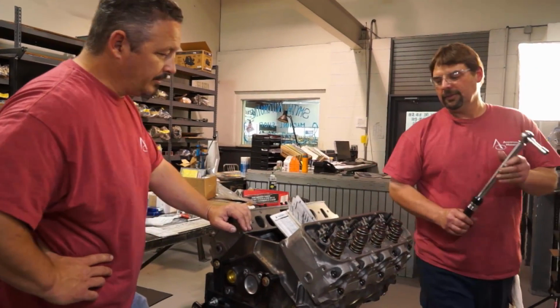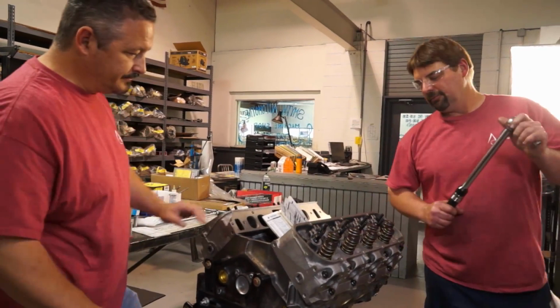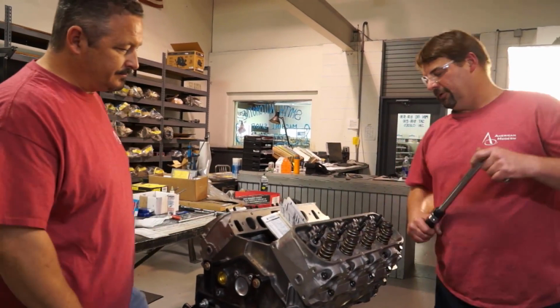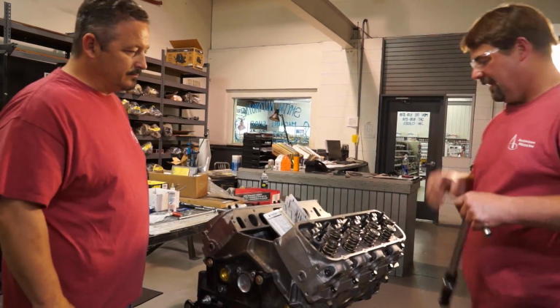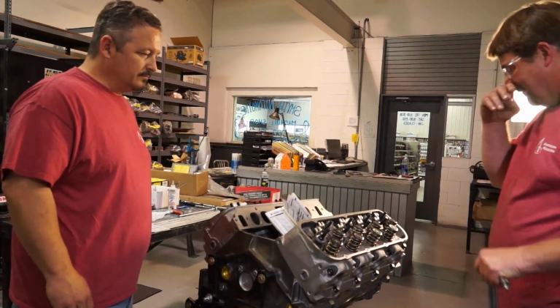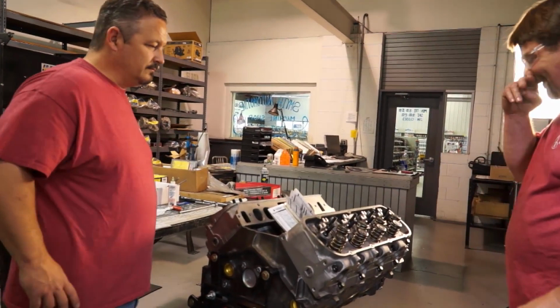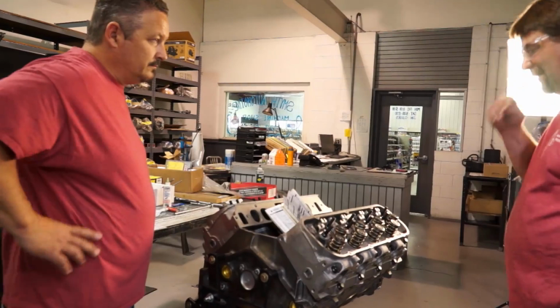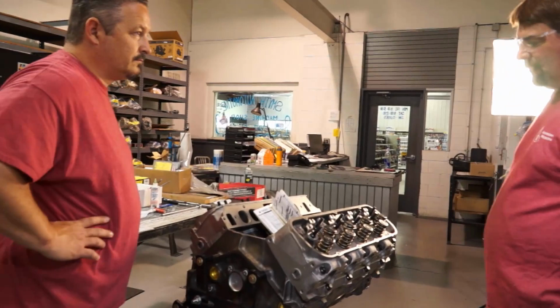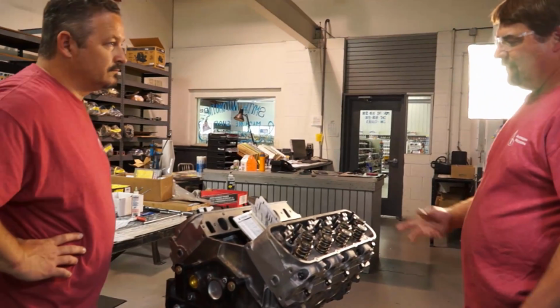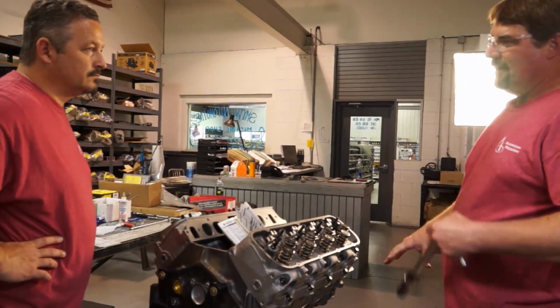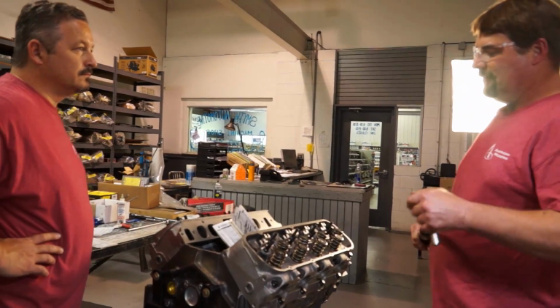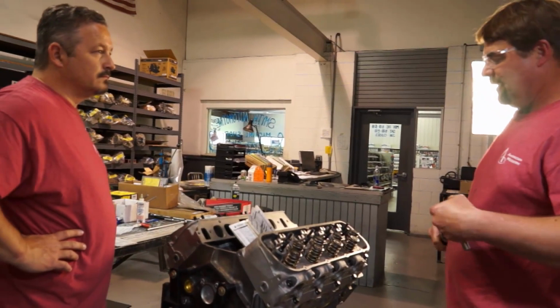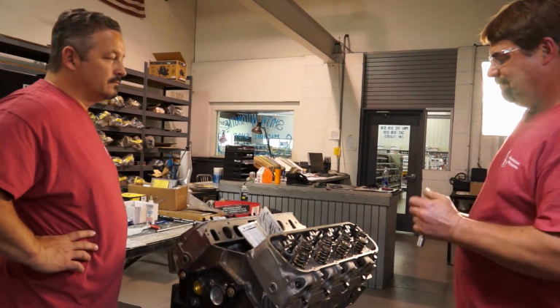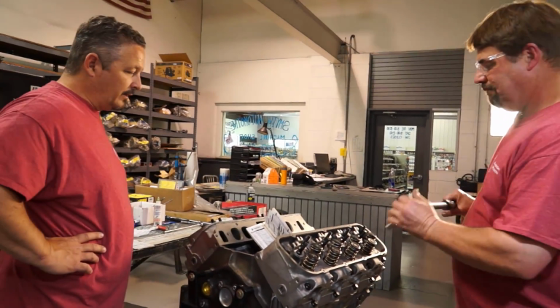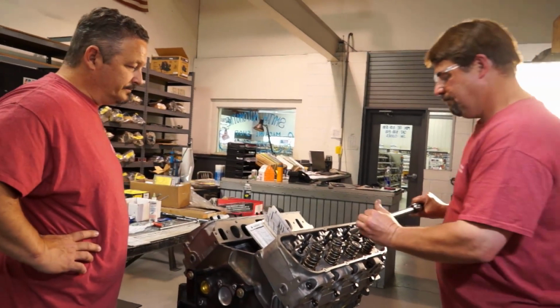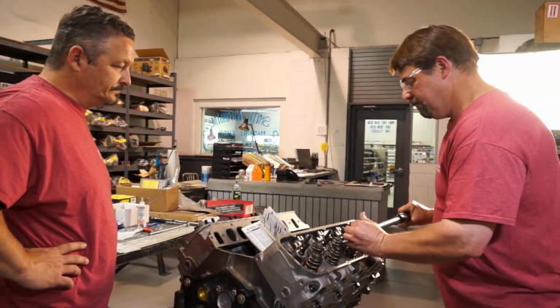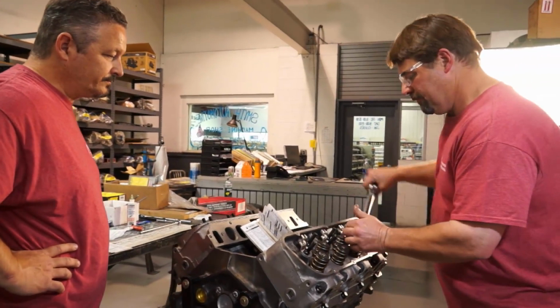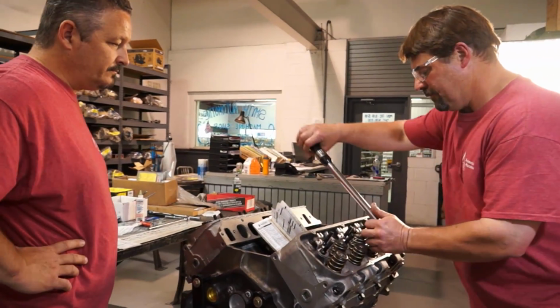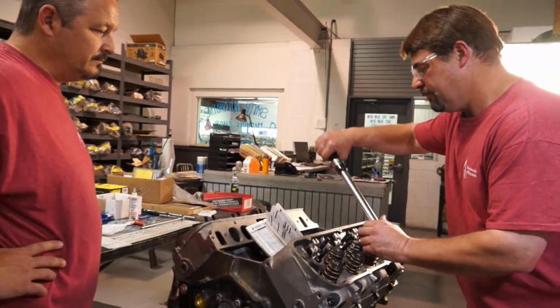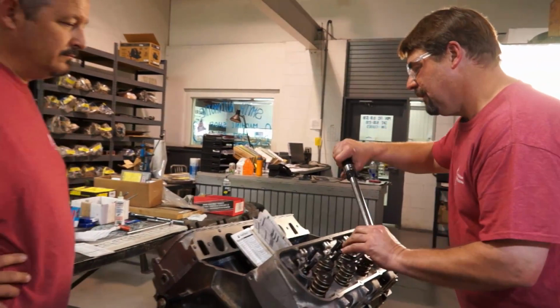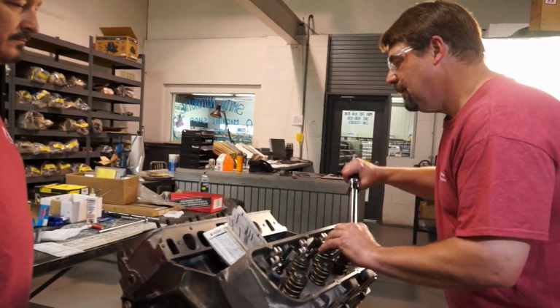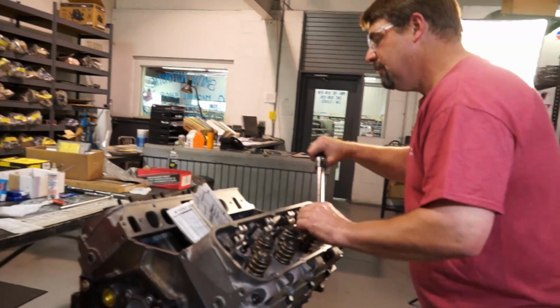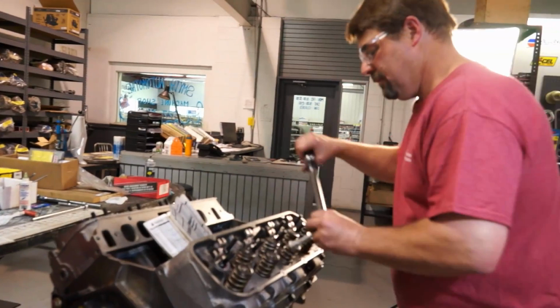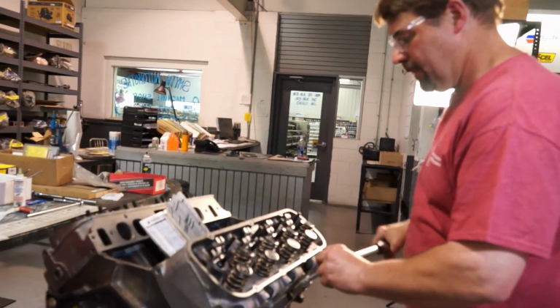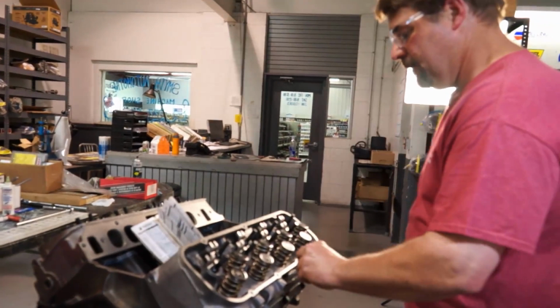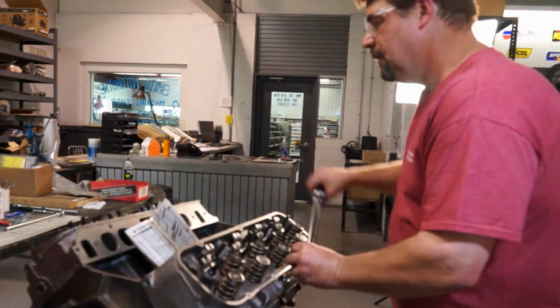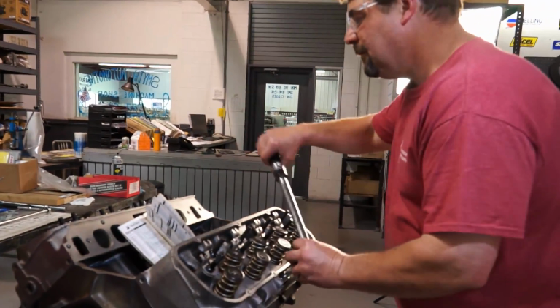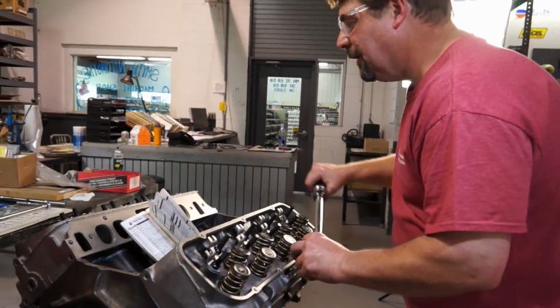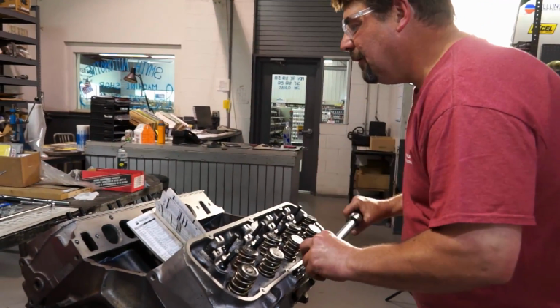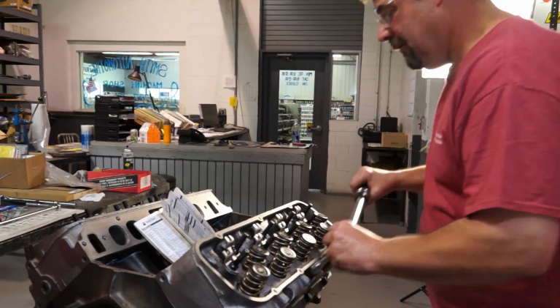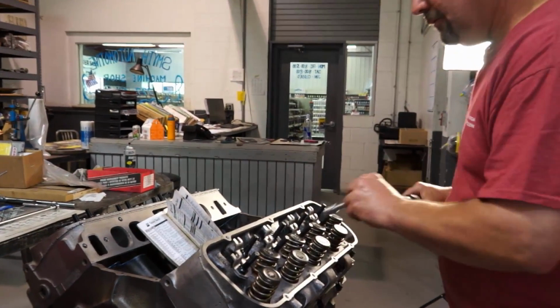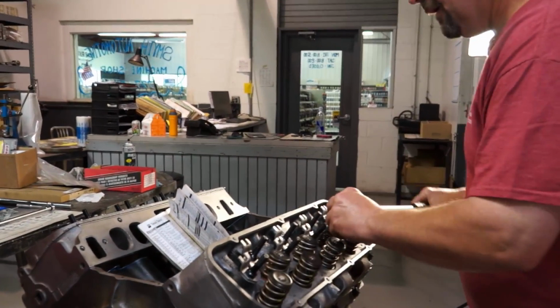We'll do it in steps. I'm going to go 20, then 50, and then 70 foot-pounds — just making everything as even as we can.